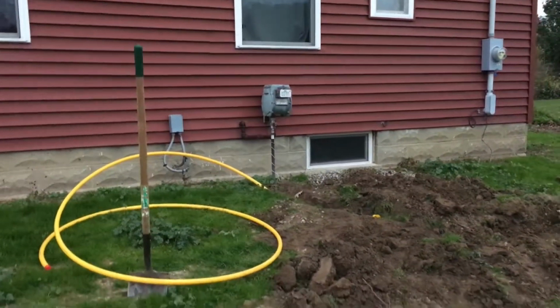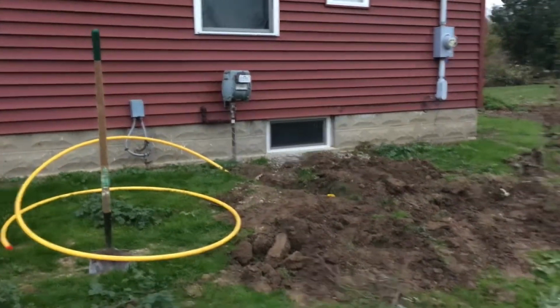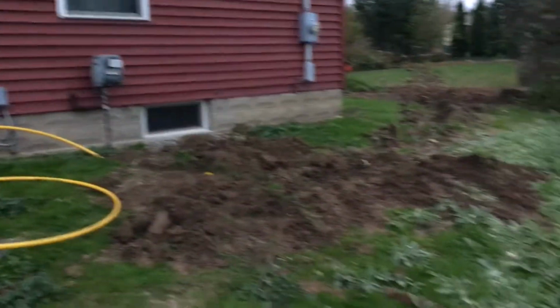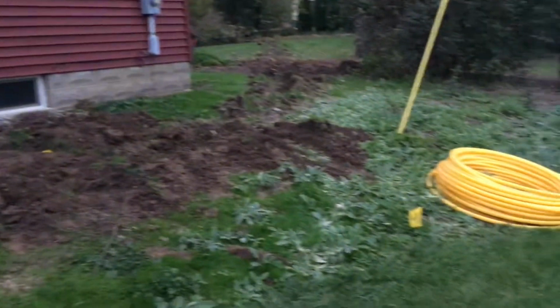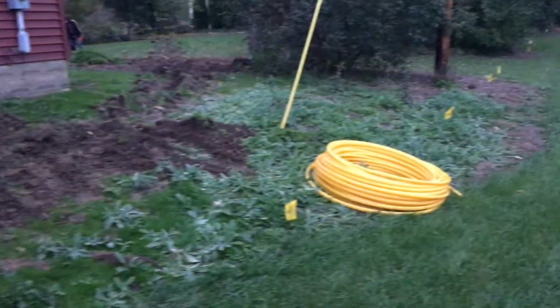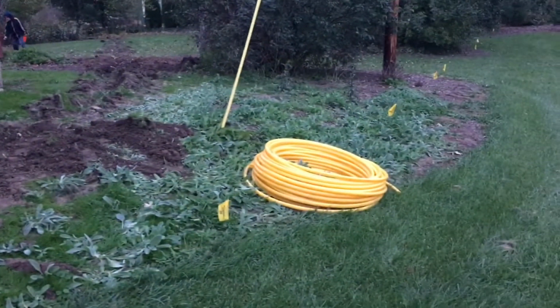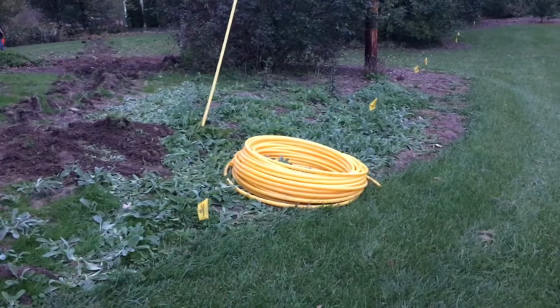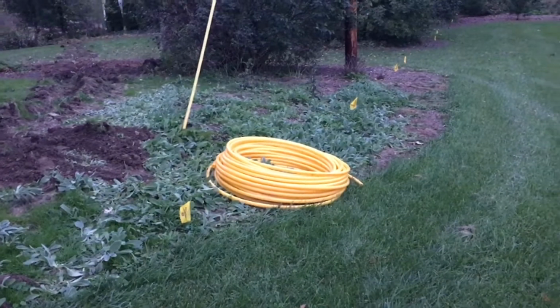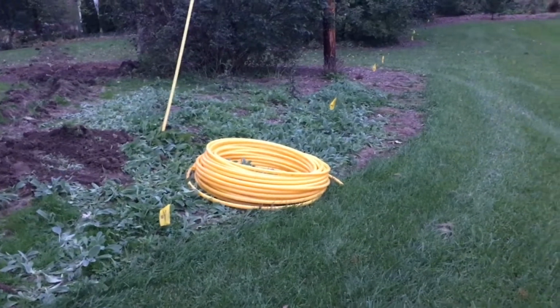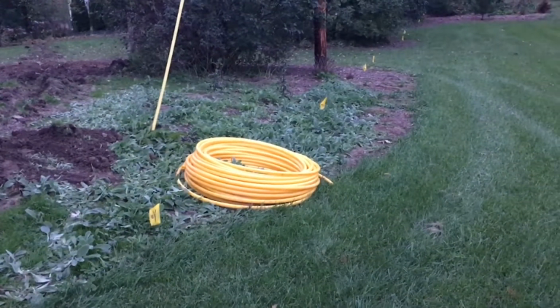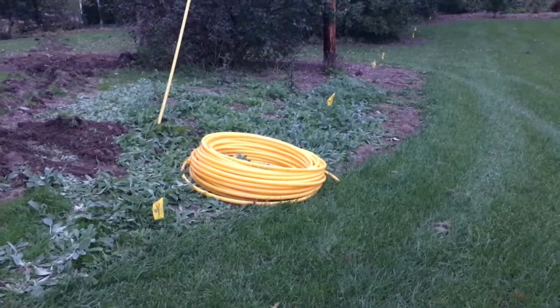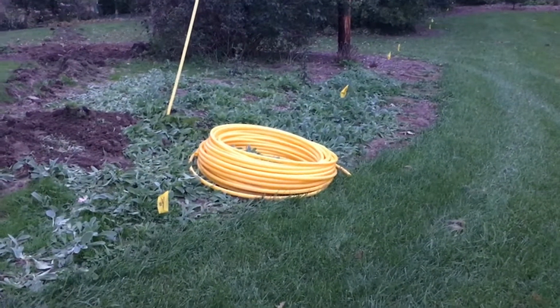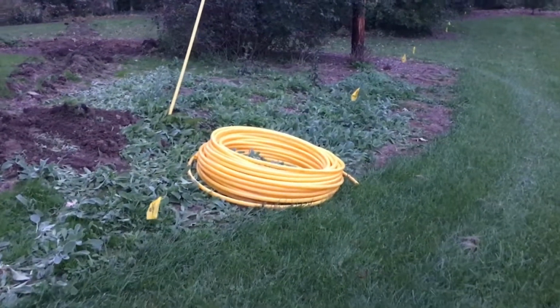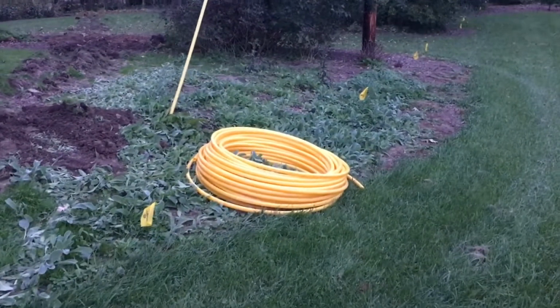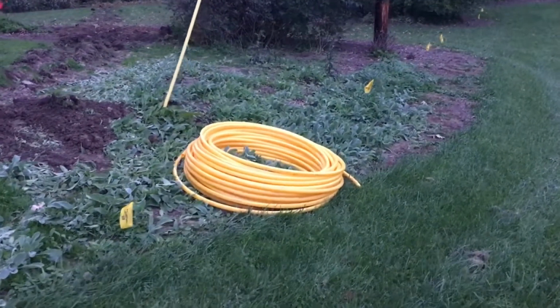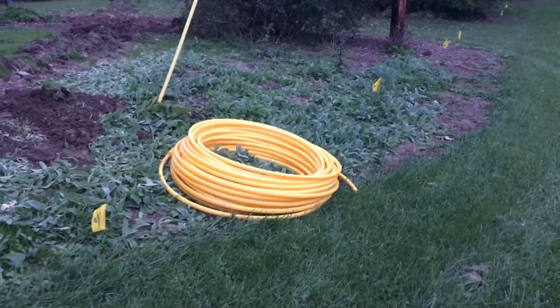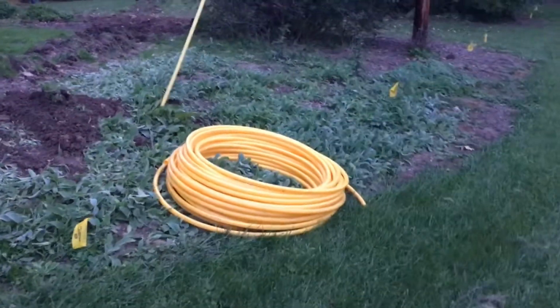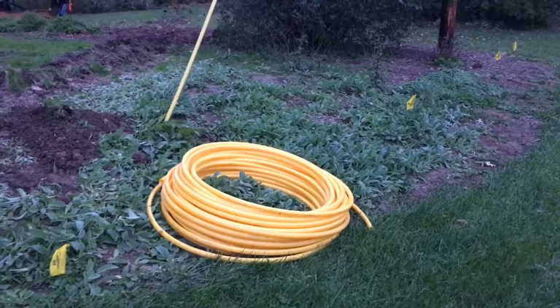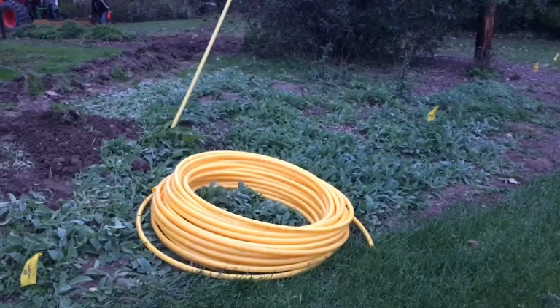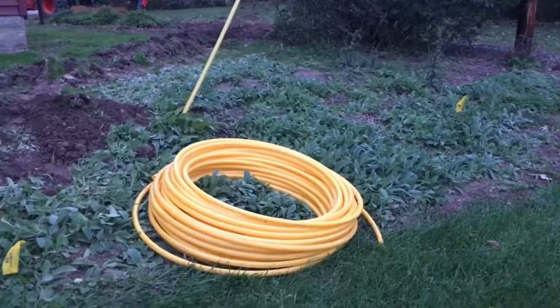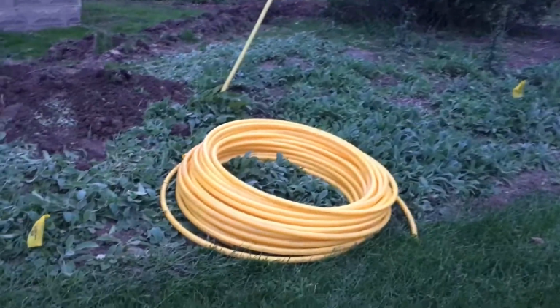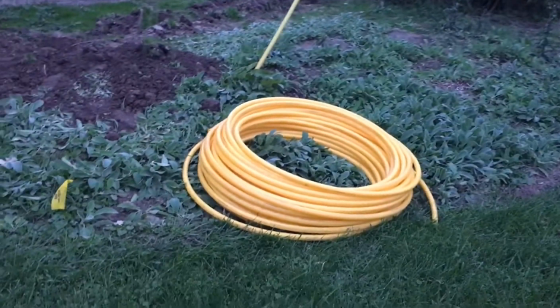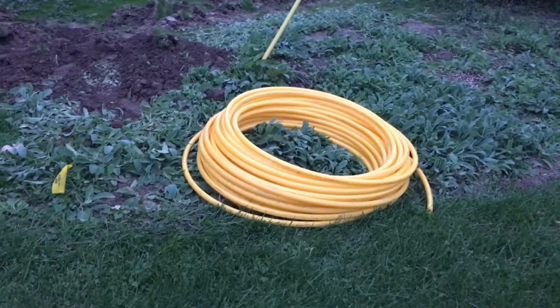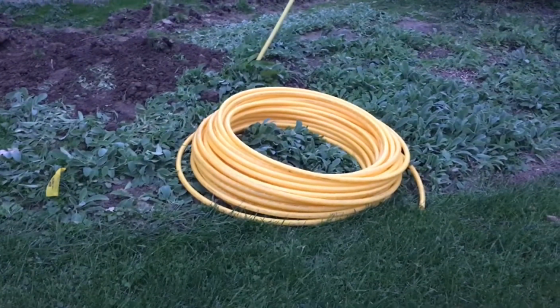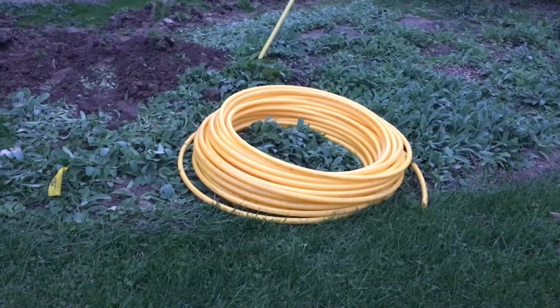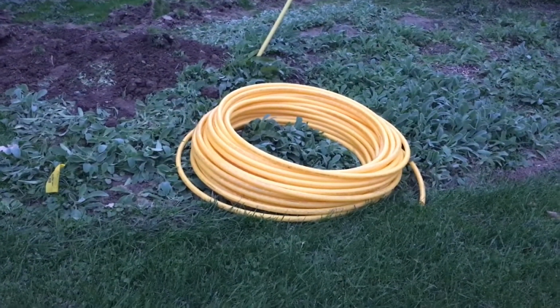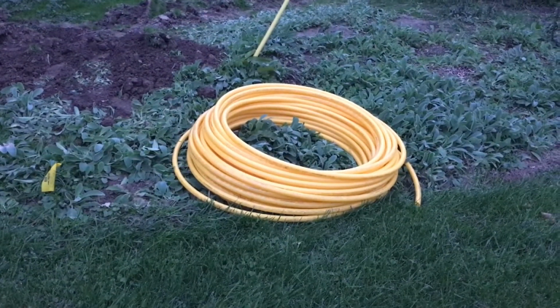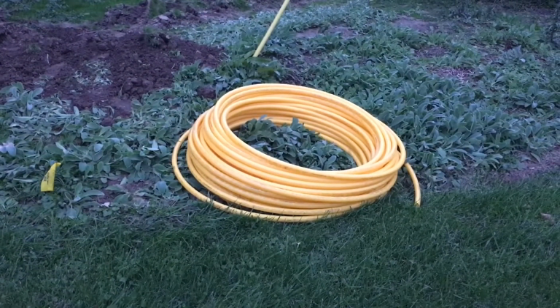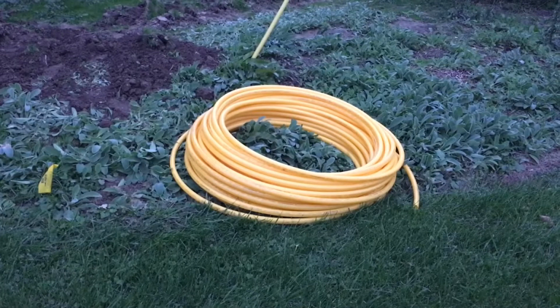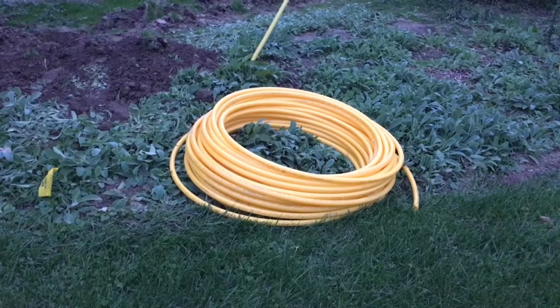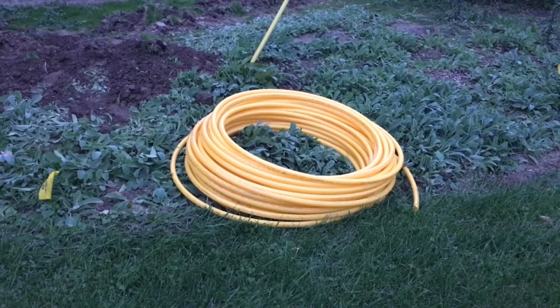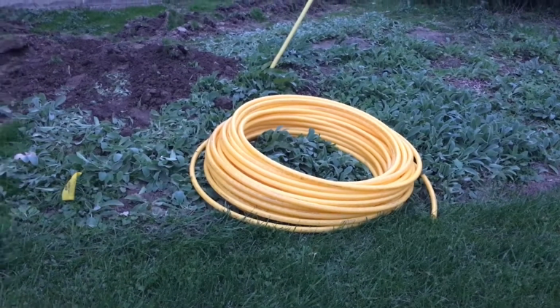Here's the pile of pipe that we used — that's all the pipe we have left over. This is a three-quarter inch underground variable gas line. I bought 500 feet of it and only needed about 200 feet, so I'll probably try to sell the rest on Craigslist. There's nothing wrong with it.